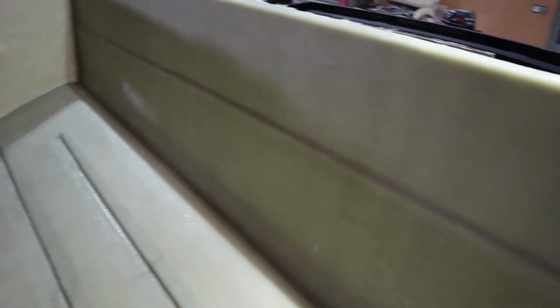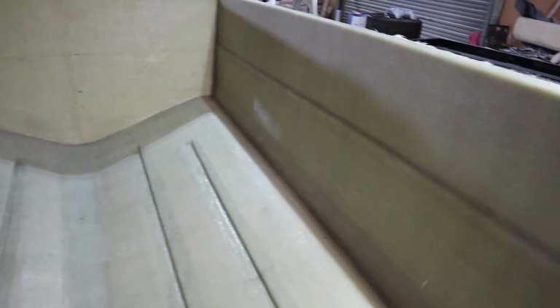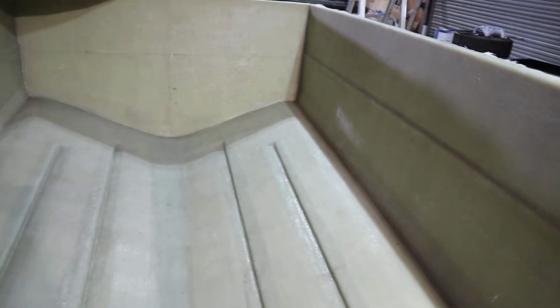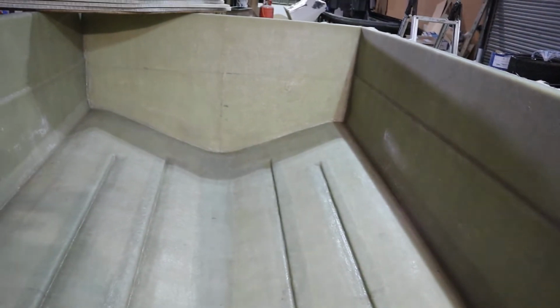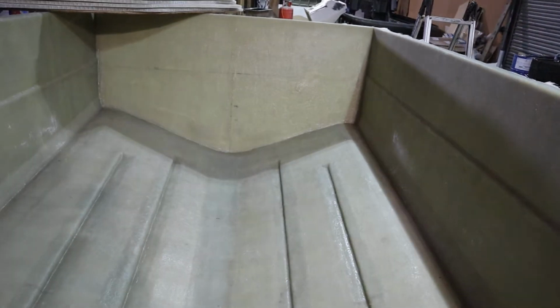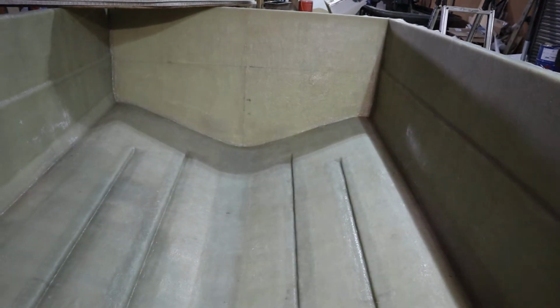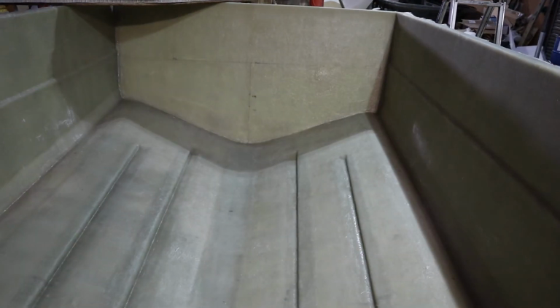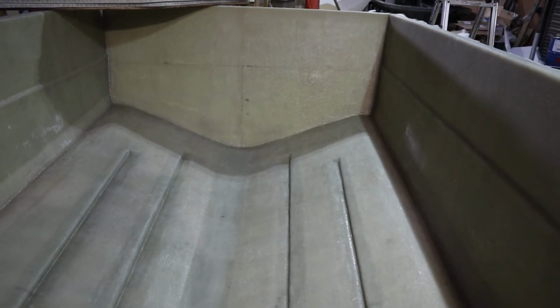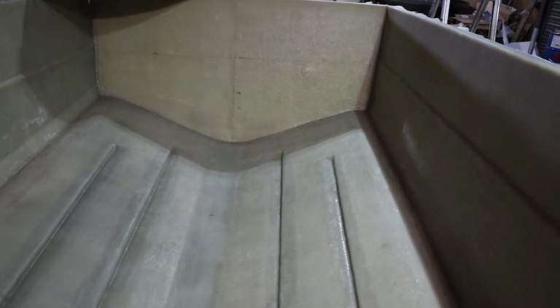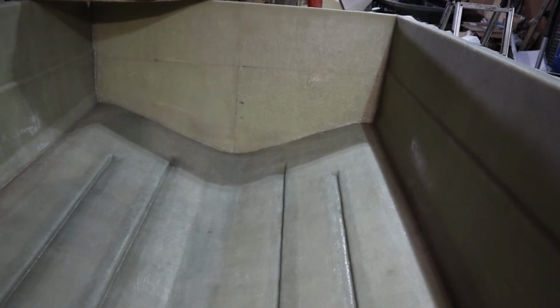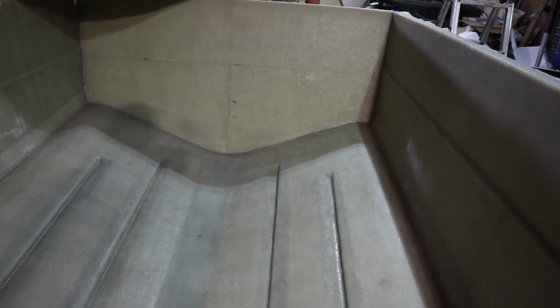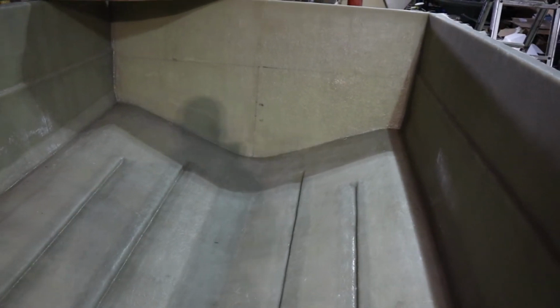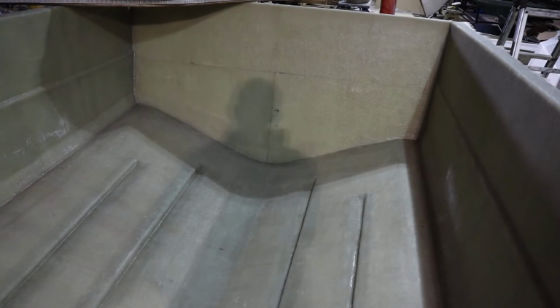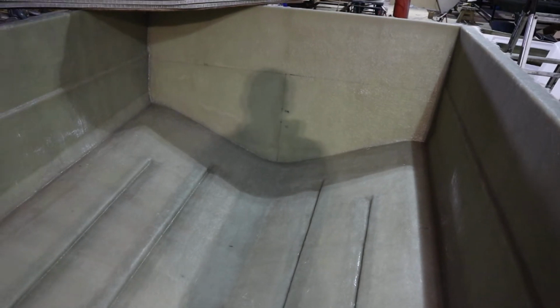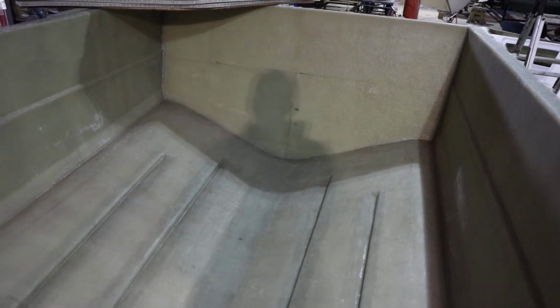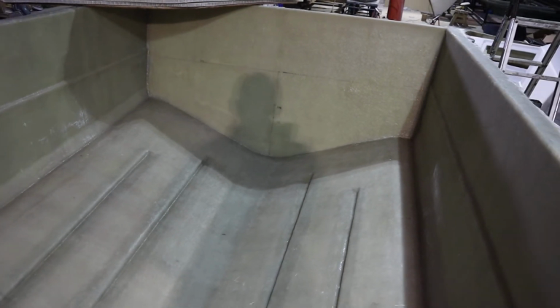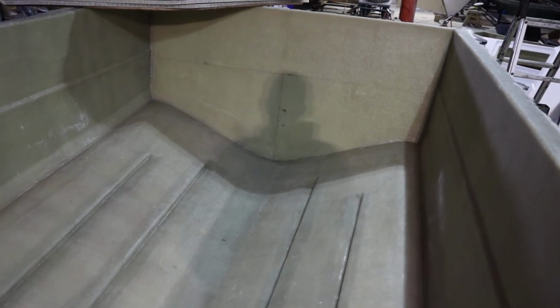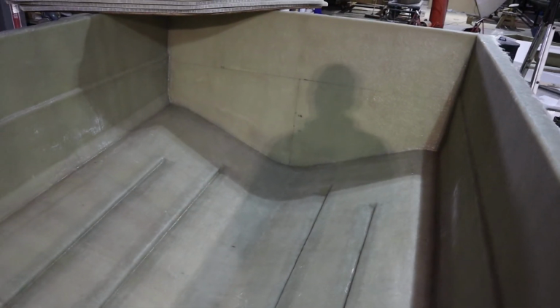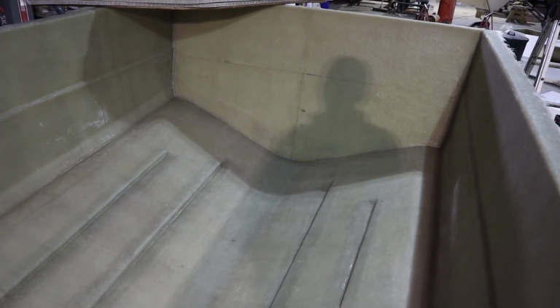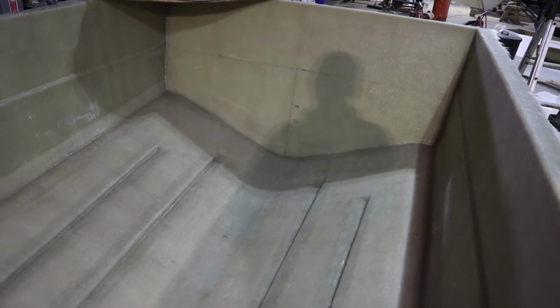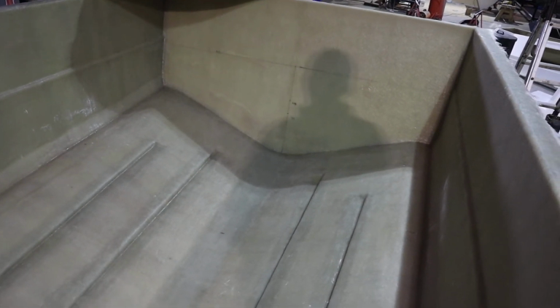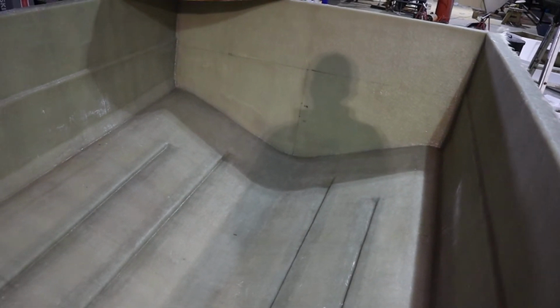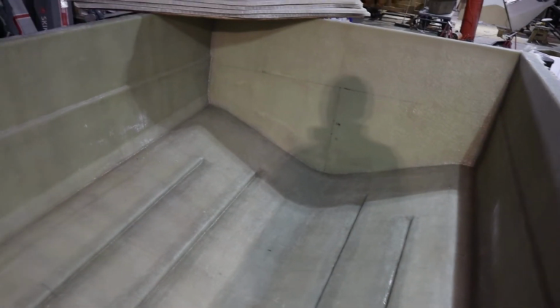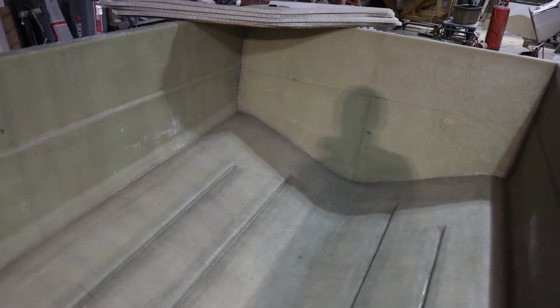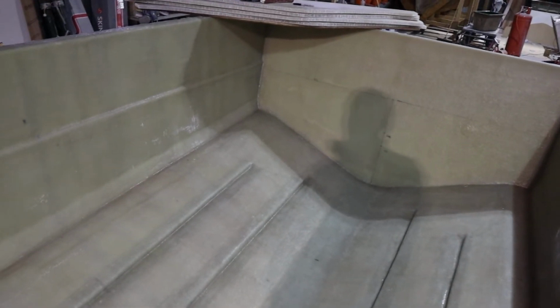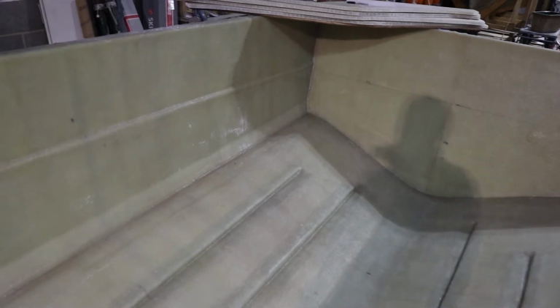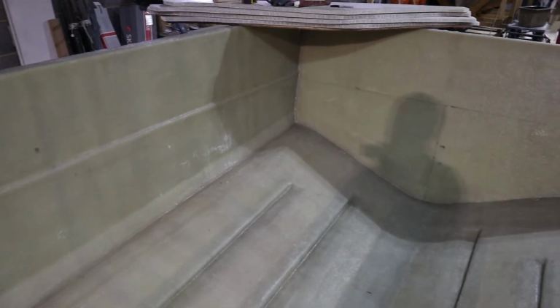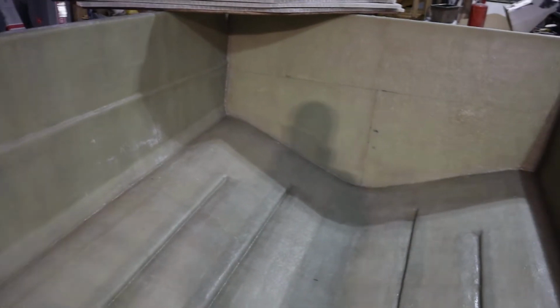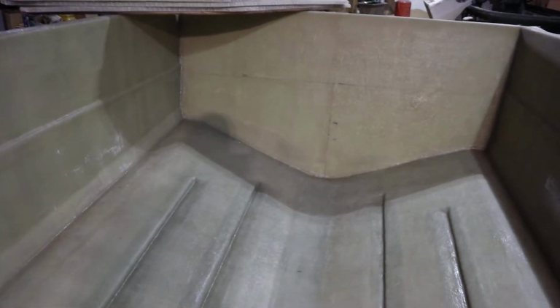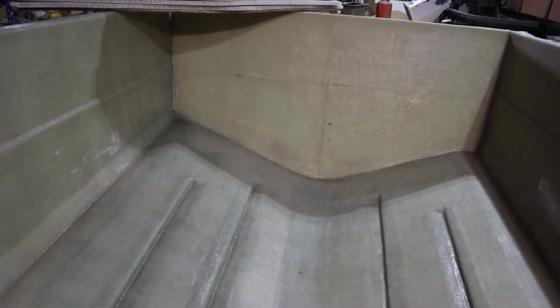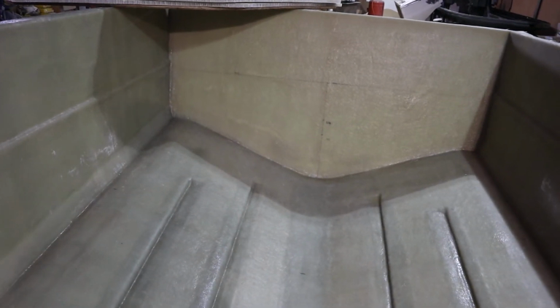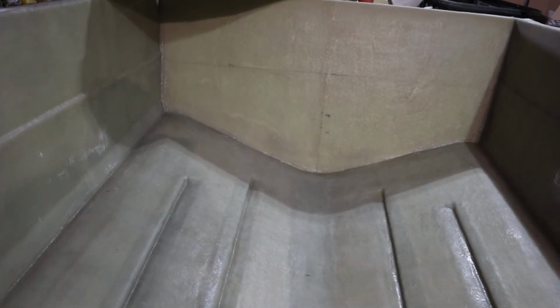So this morning we've just been marking out the transom, getting that set up and marked out. This is going to take an extra long shaft, probably around up to 140 horsepower on this.